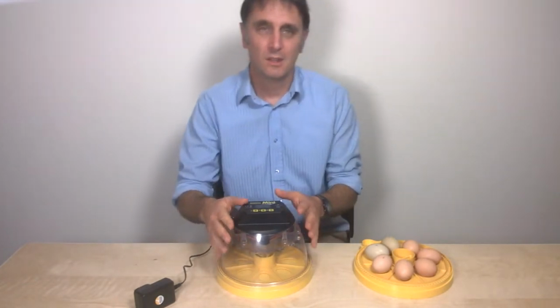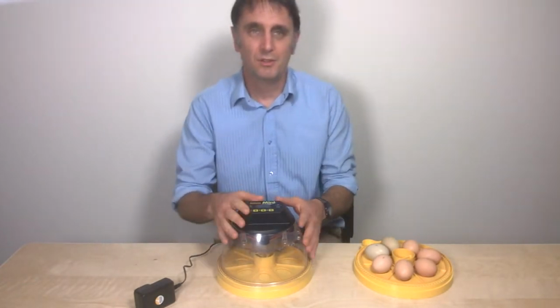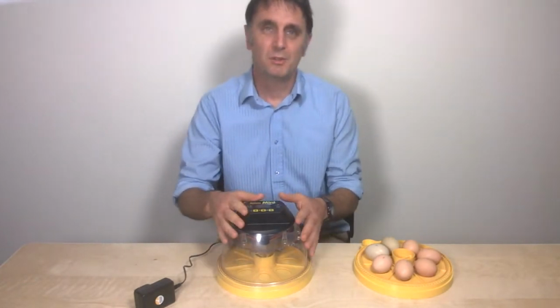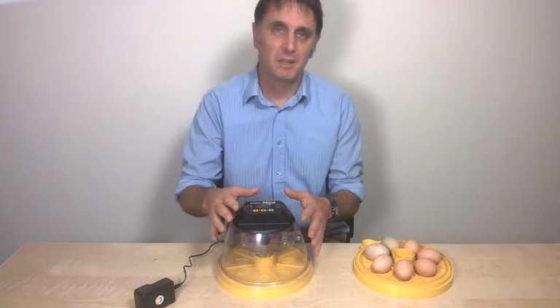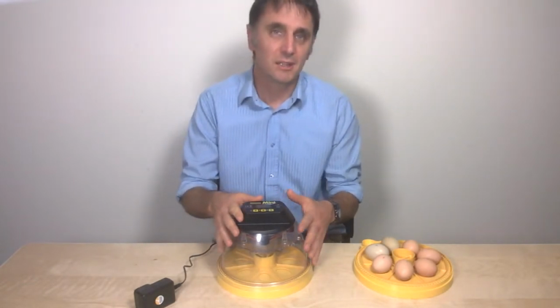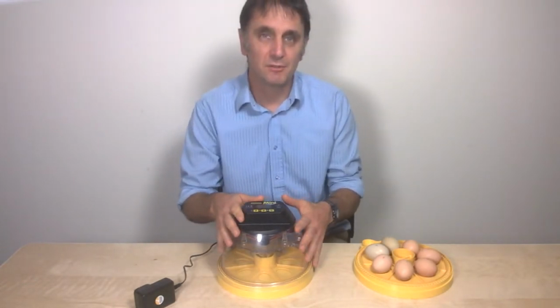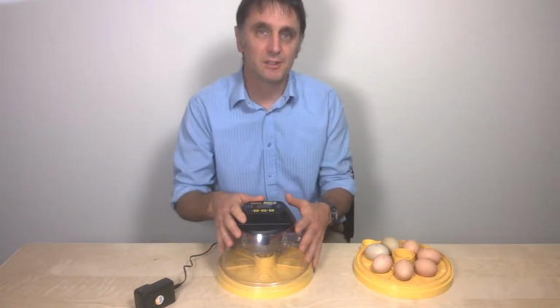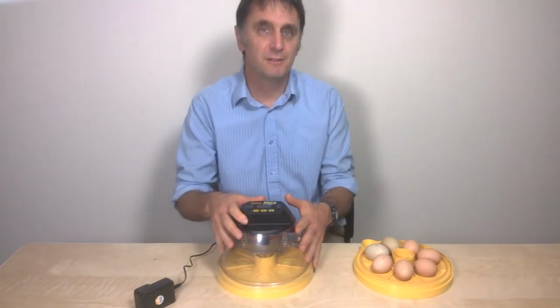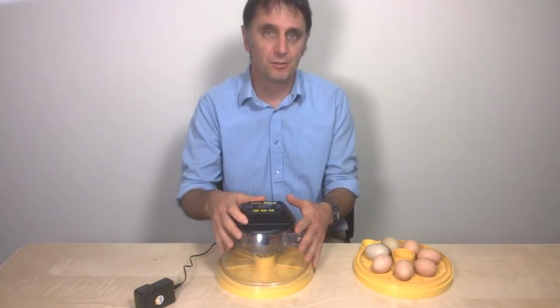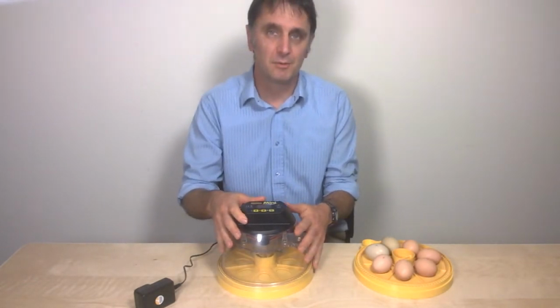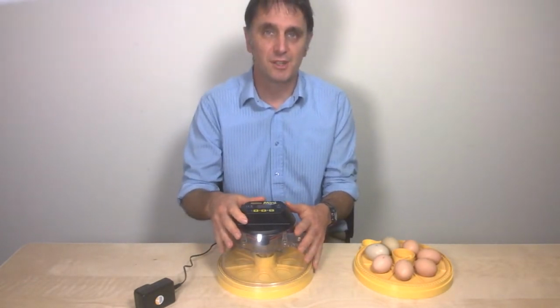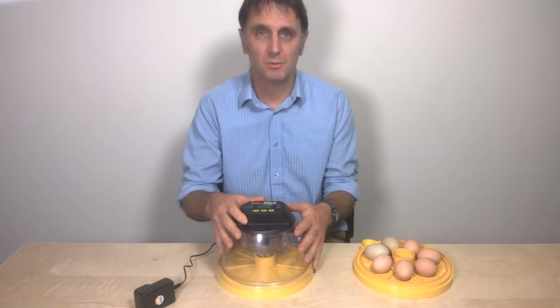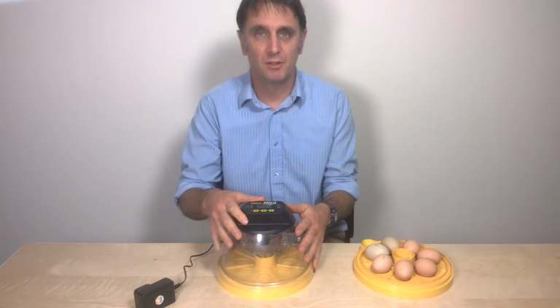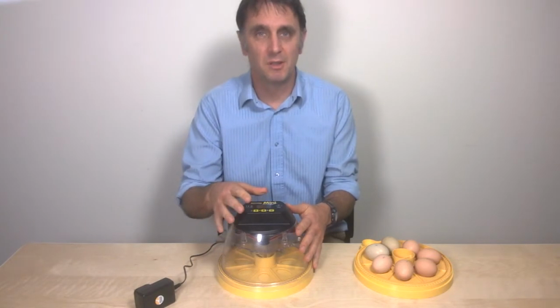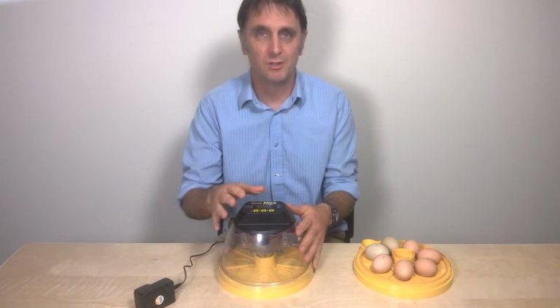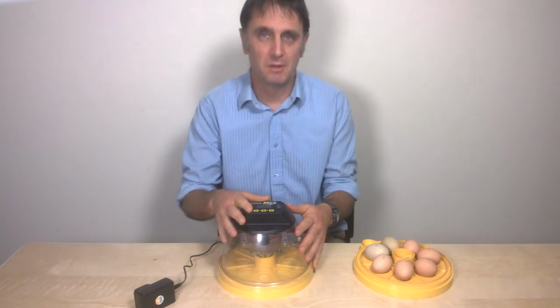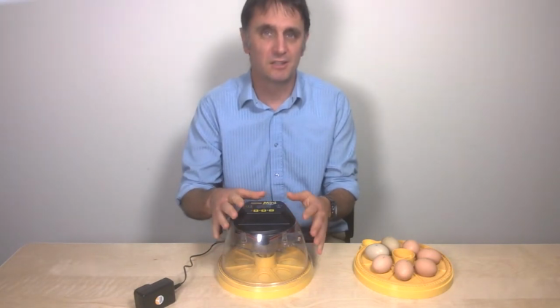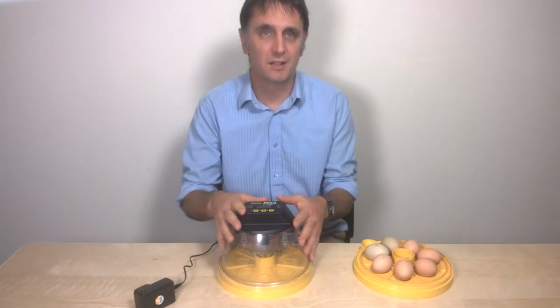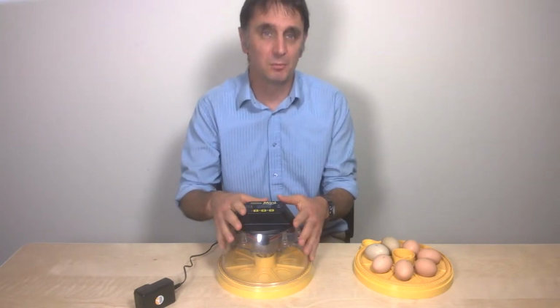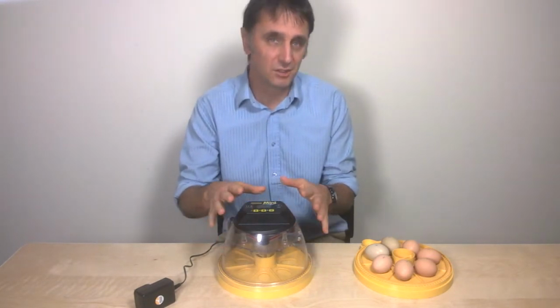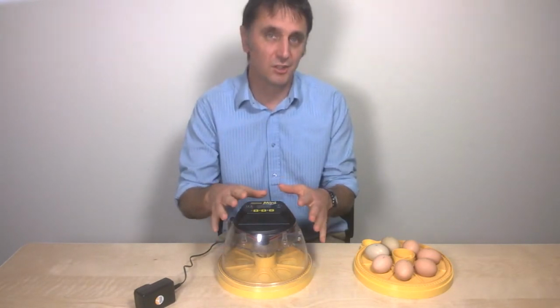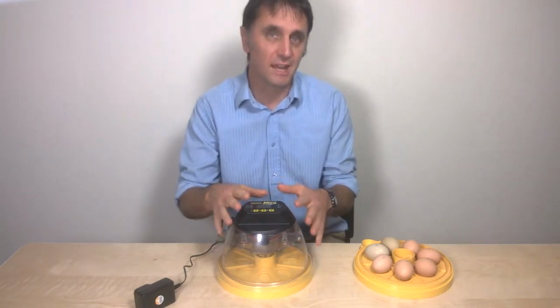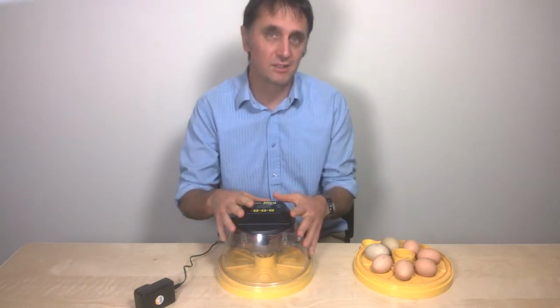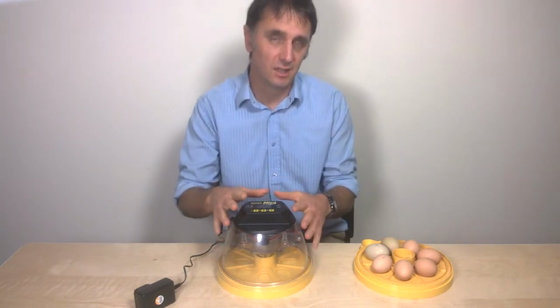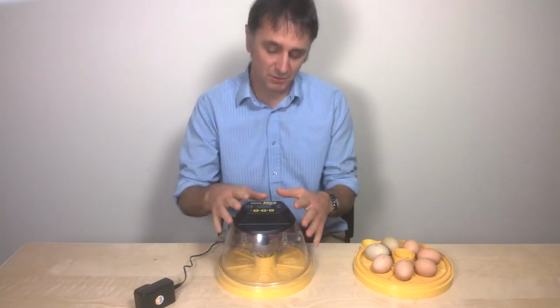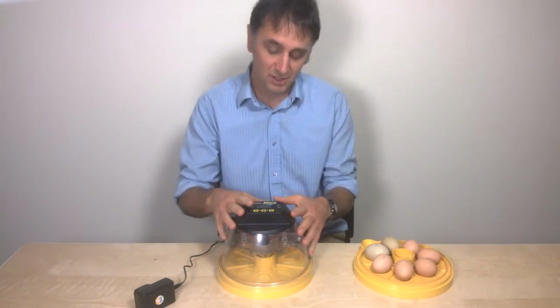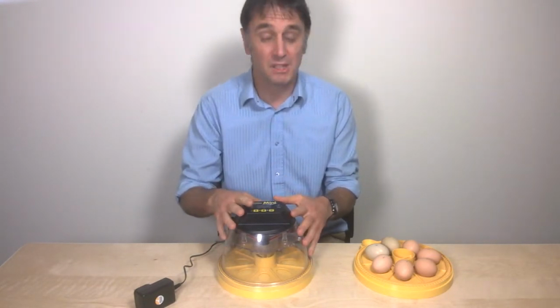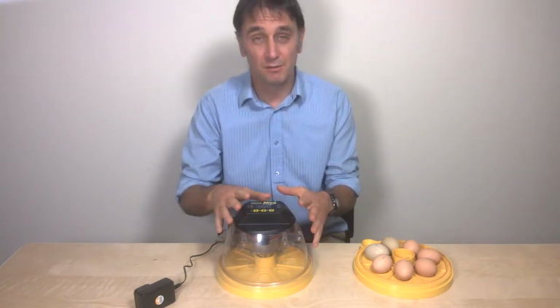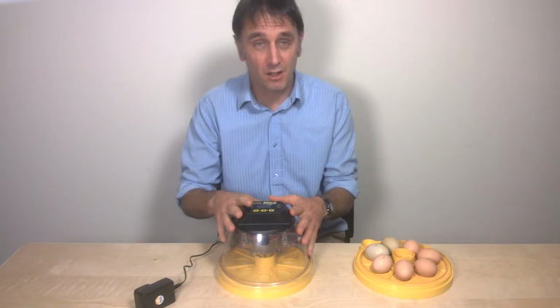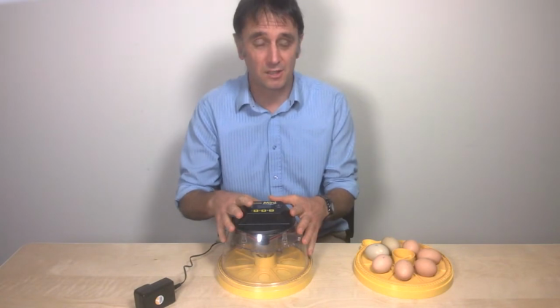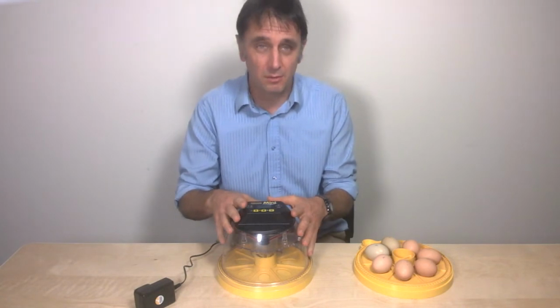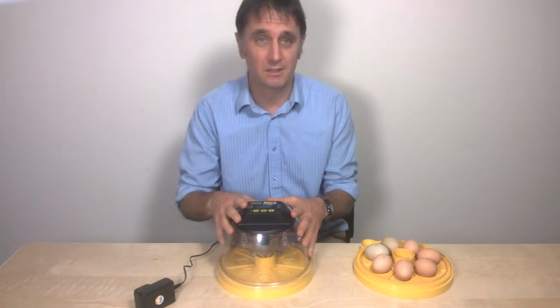If you're new to incubating eggs, hopefully this fifth short clip of six will give you the information you need about getting started, placing and turning your eggs in a Brinsea Mini Advance Incubator.